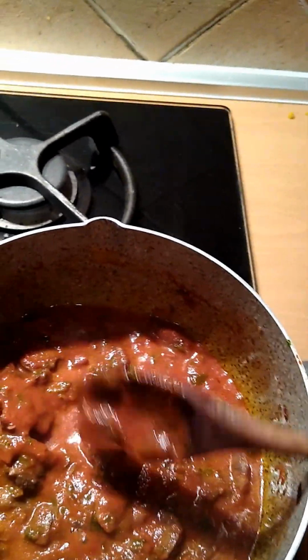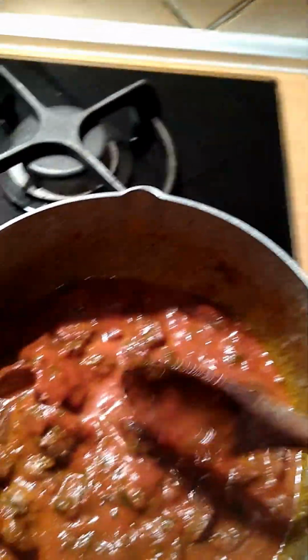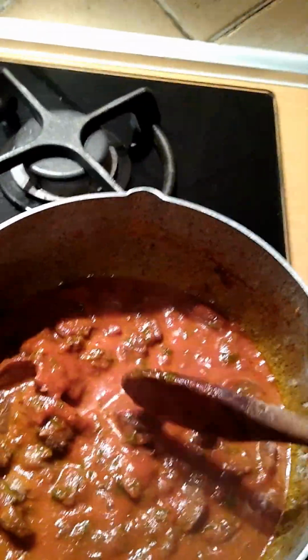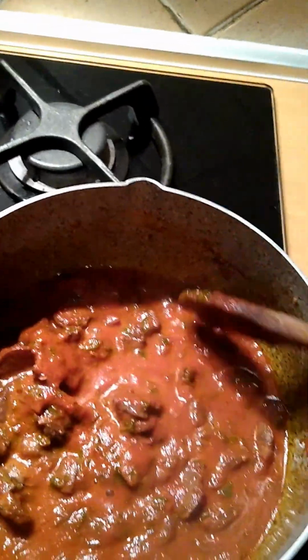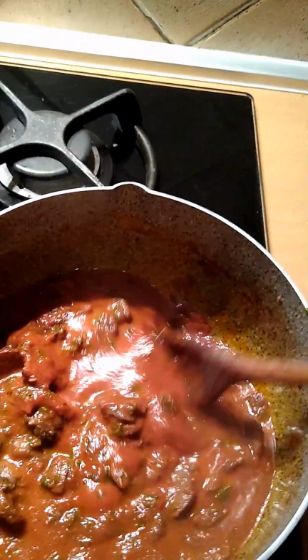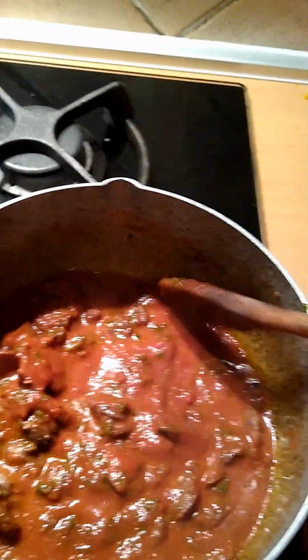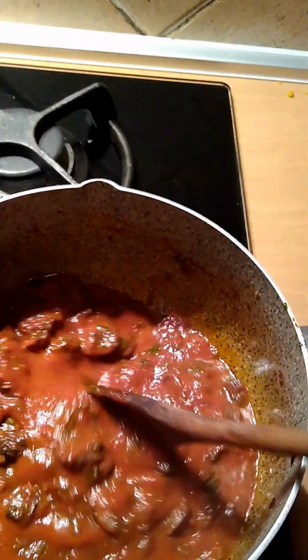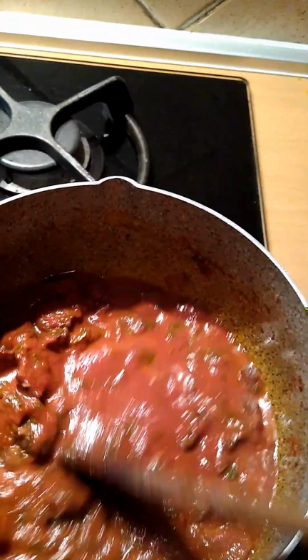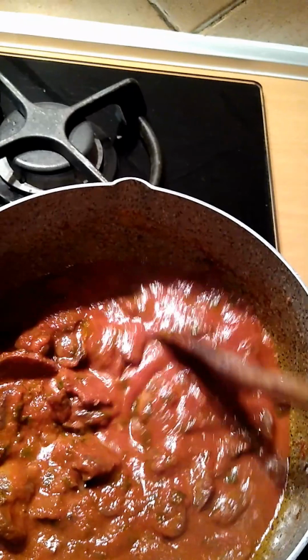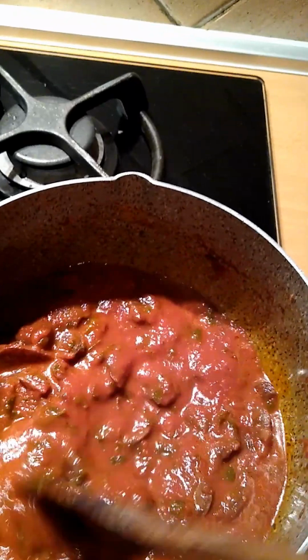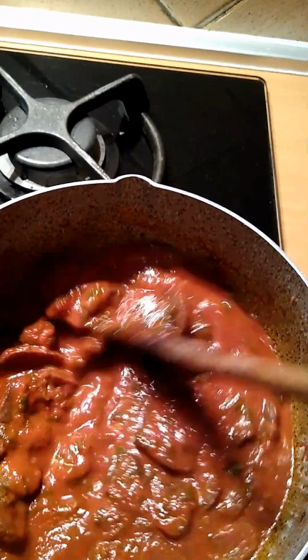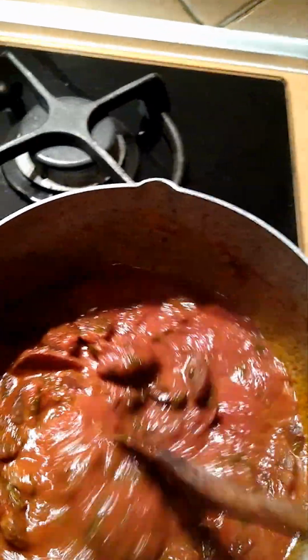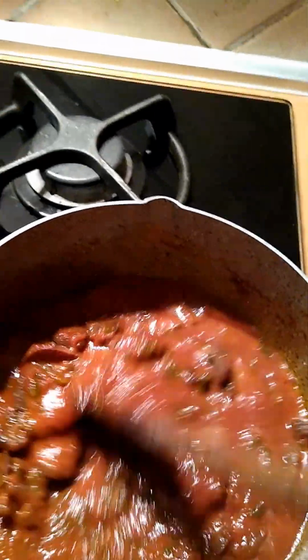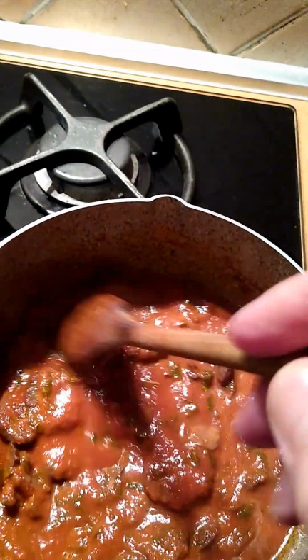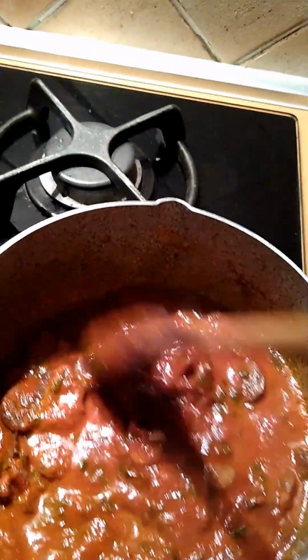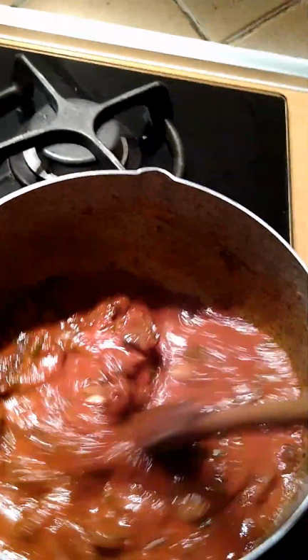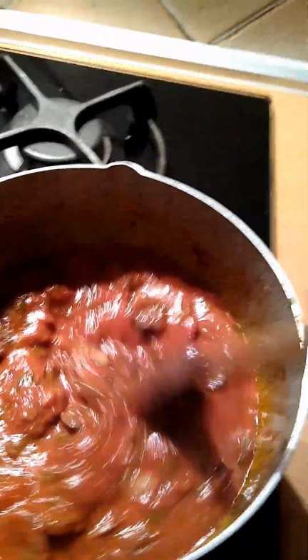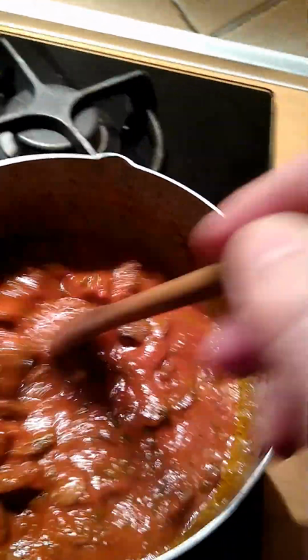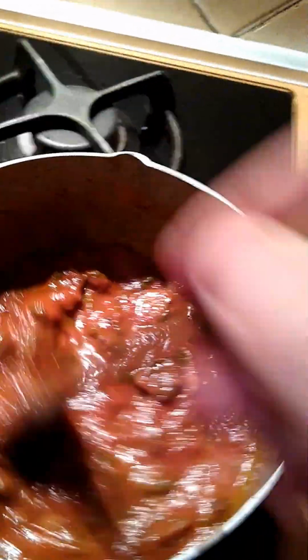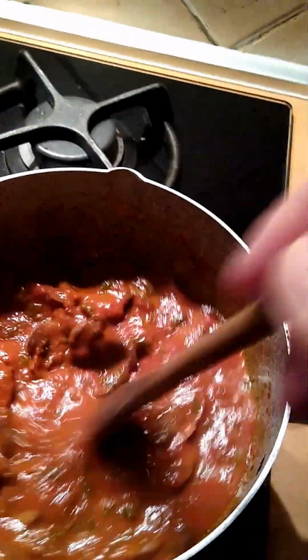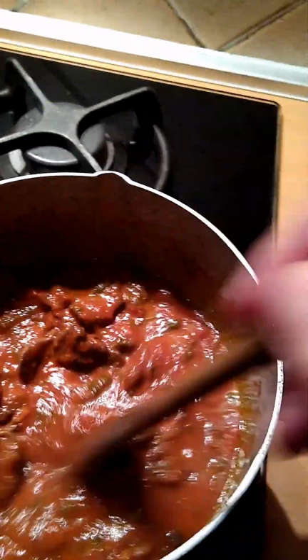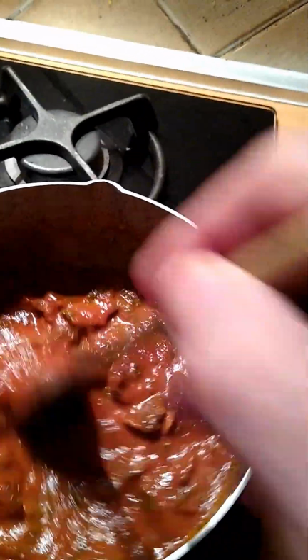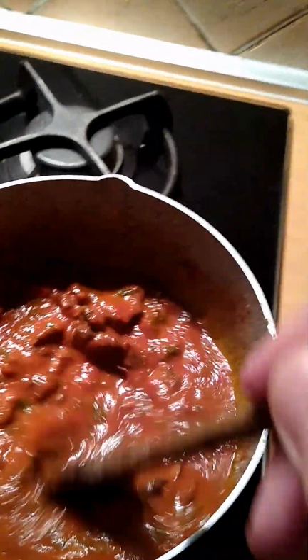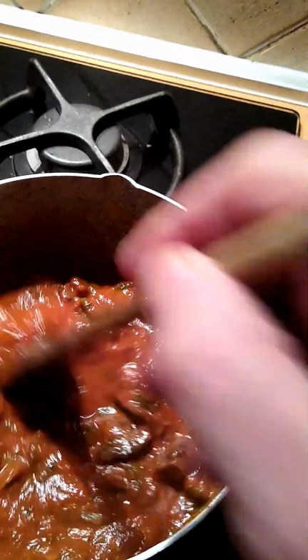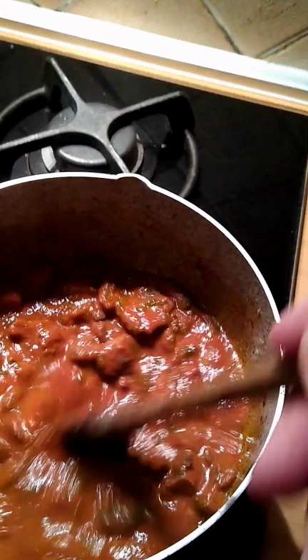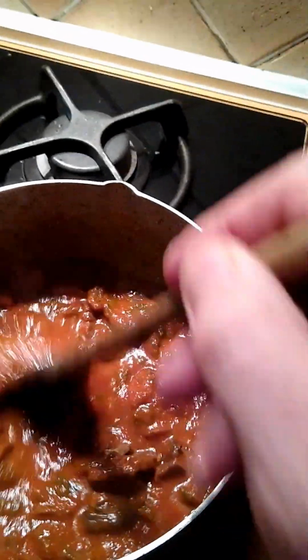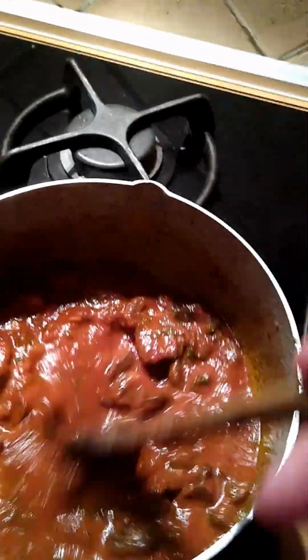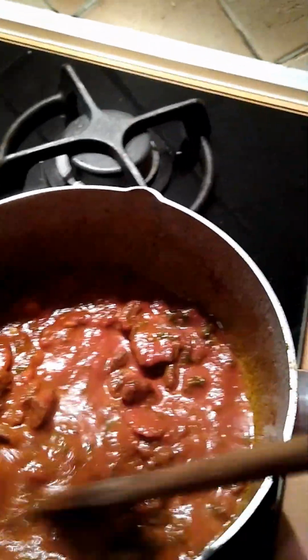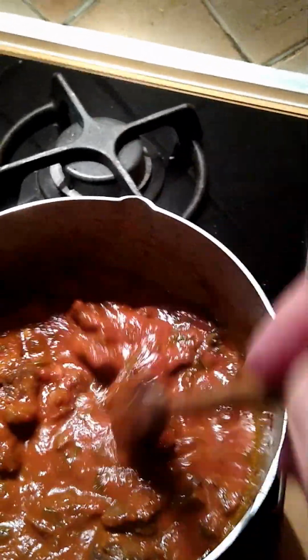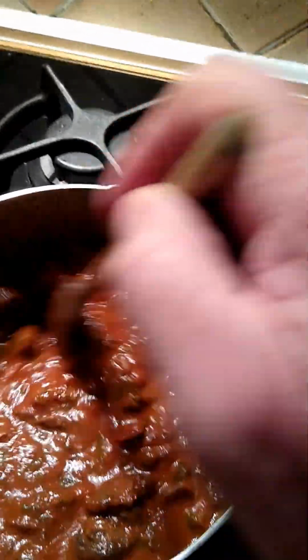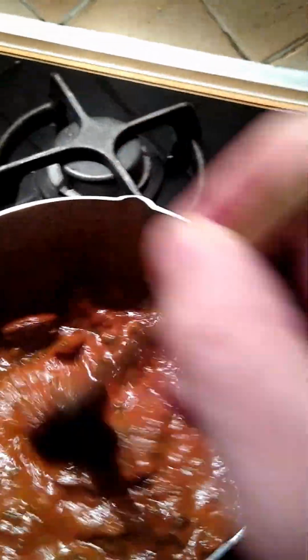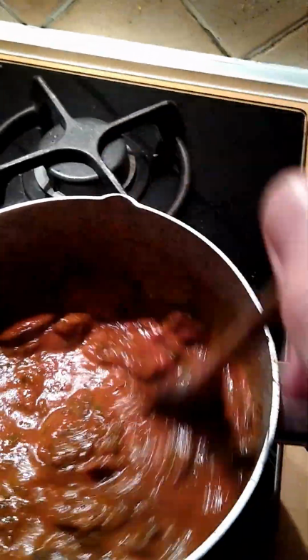I'm going to just mix it with the pasta and let this little bit of extra juice here get absorbed — just let it soak into the pasta.